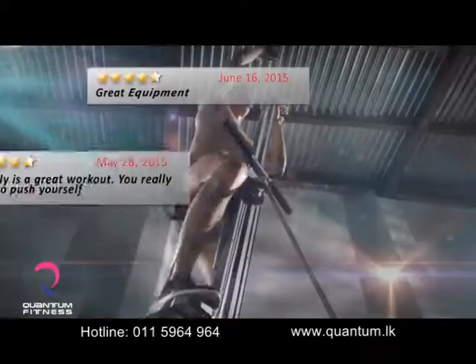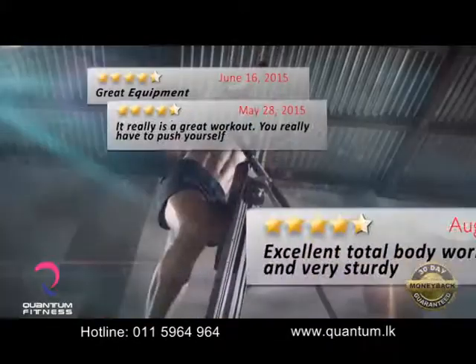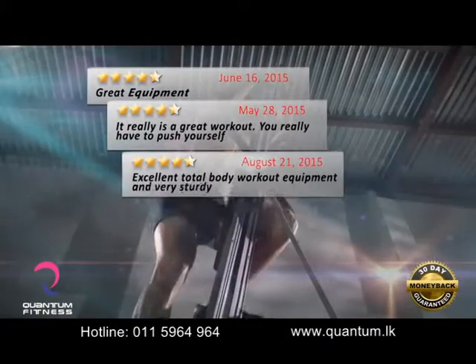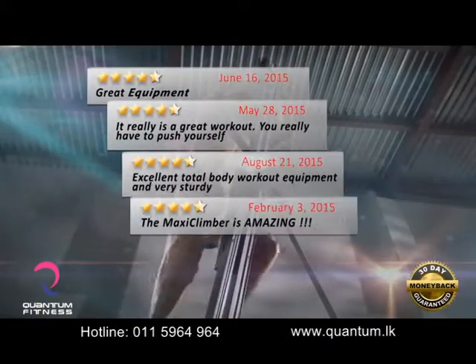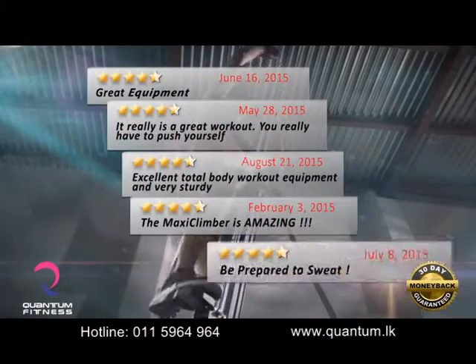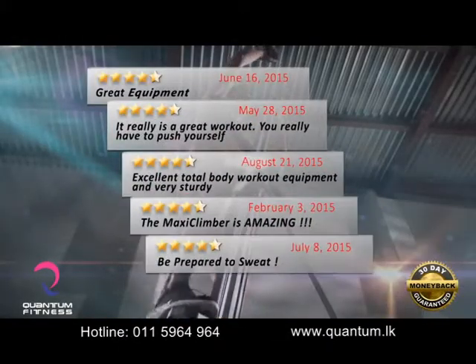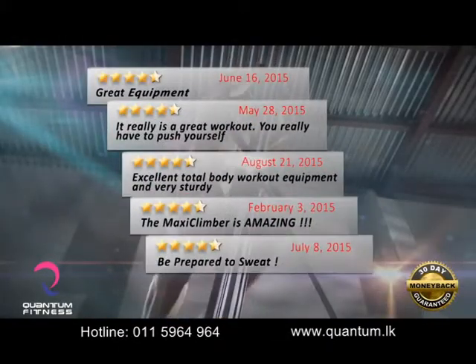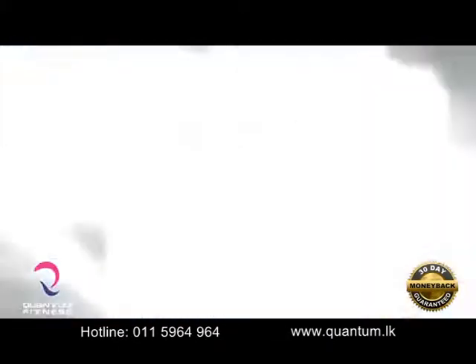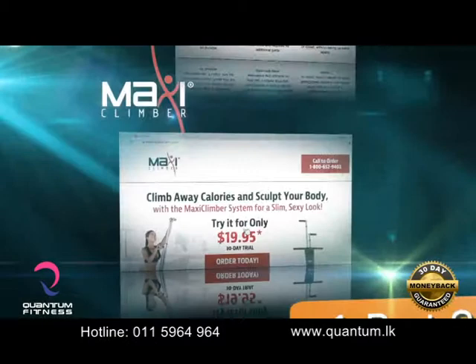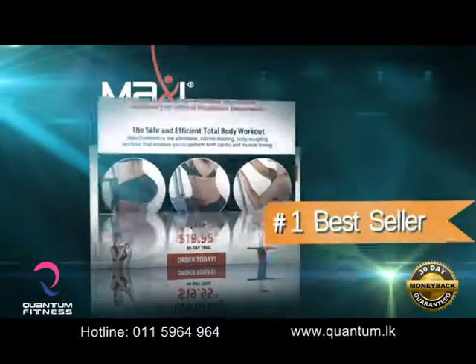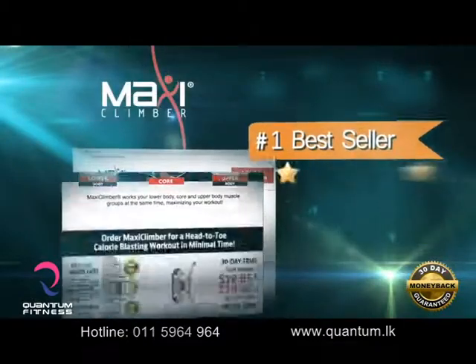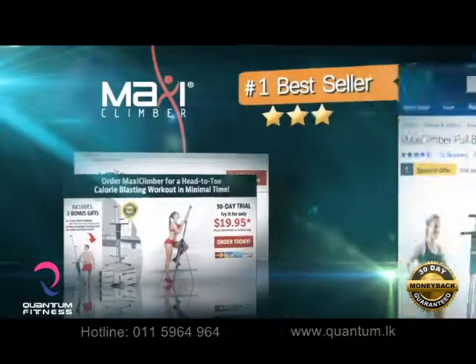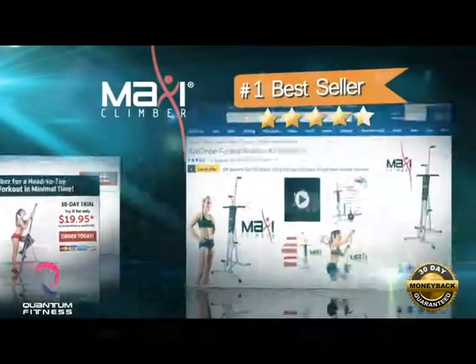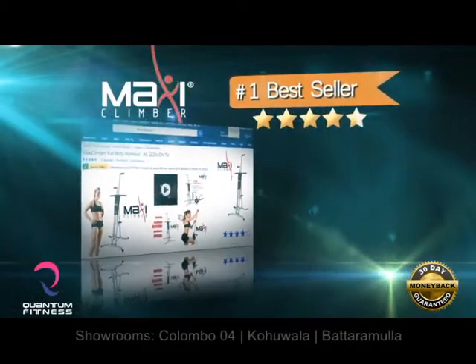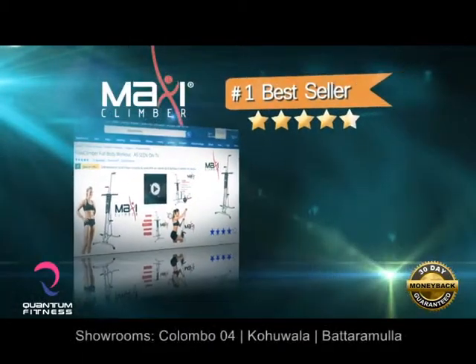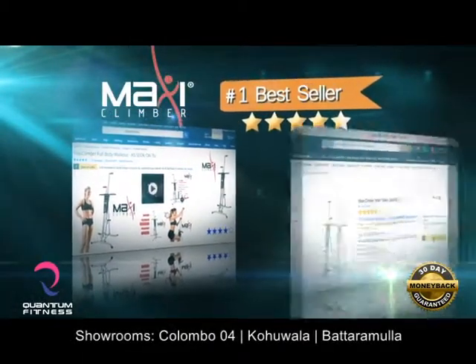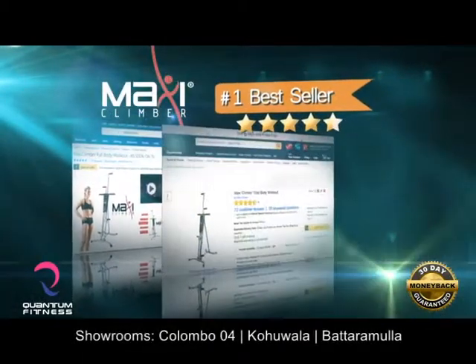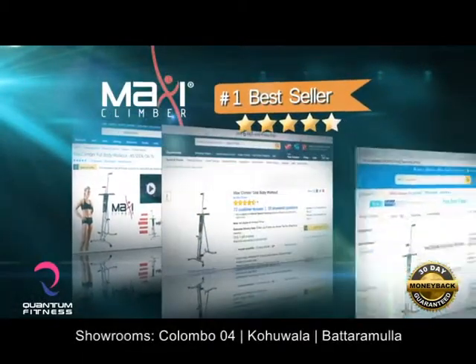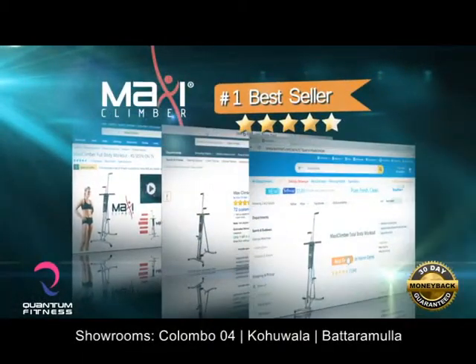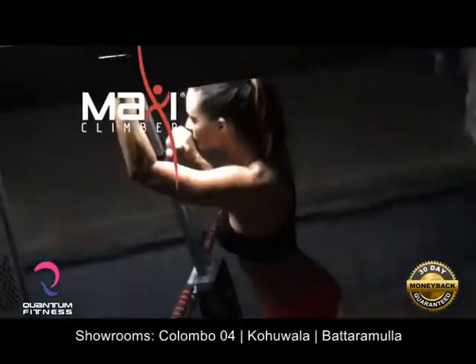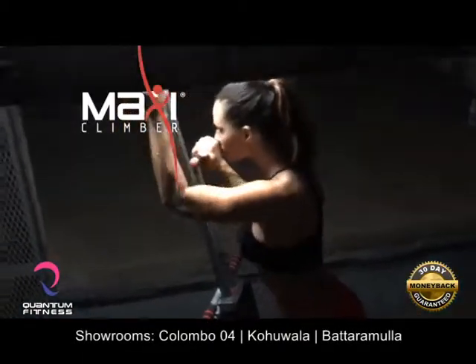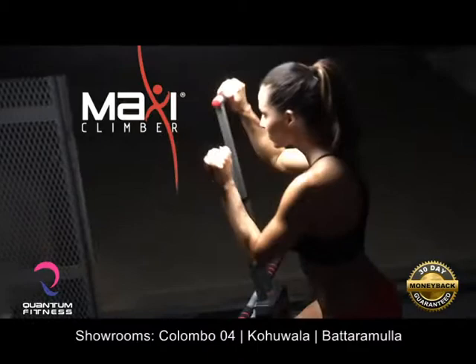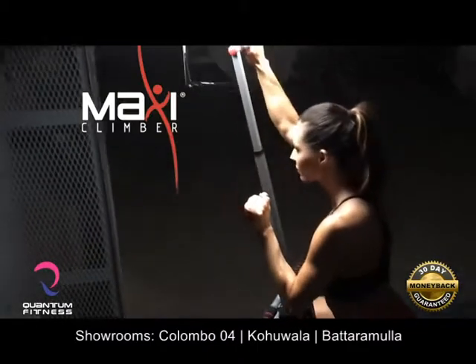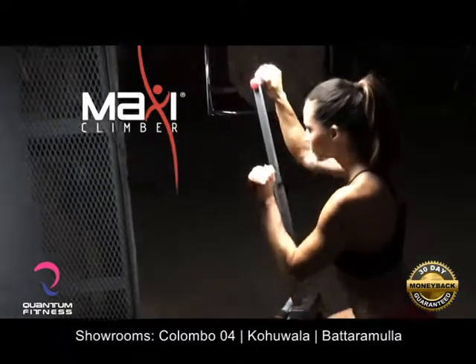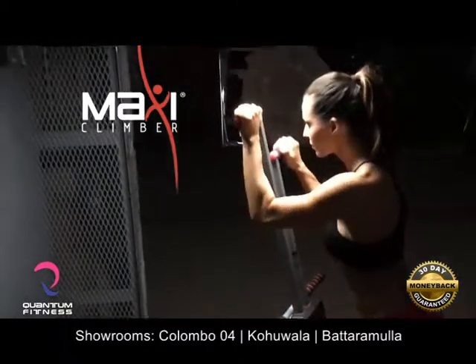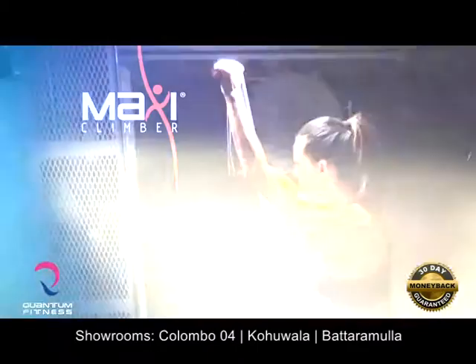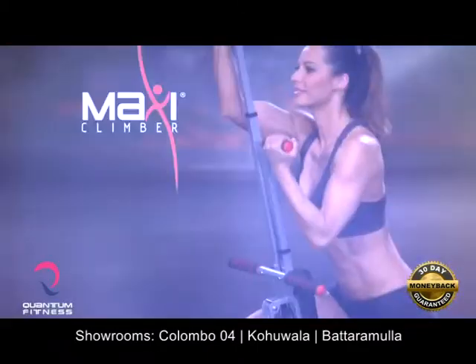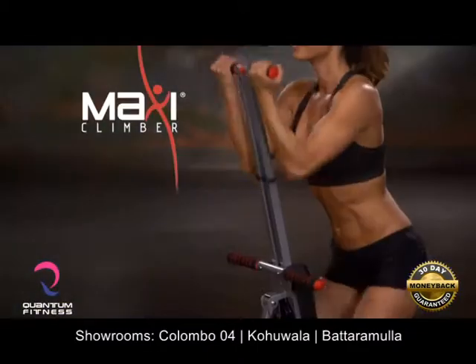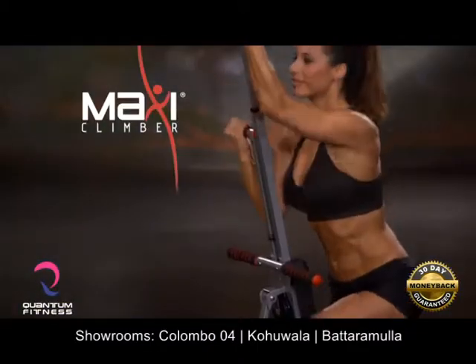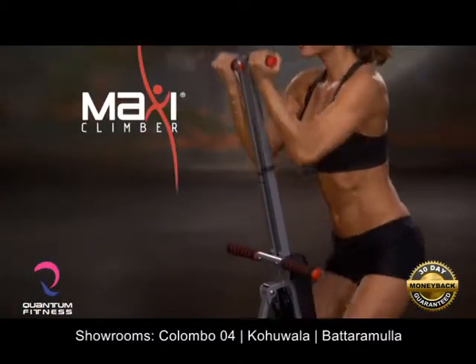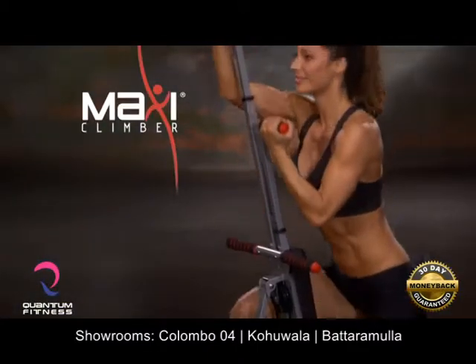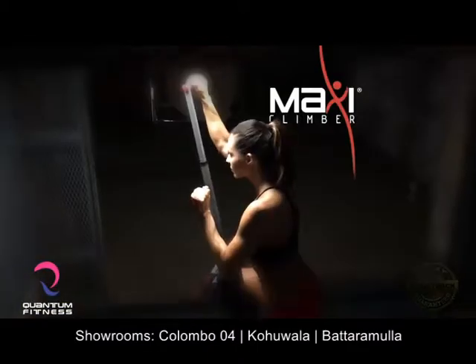Join the thousands of satisfied customers who prefer the original MaxiClimber, making it the number one exercise machine on the market. Get MaxiClimber to sculpt that lean, sexy body in just minutes a day.